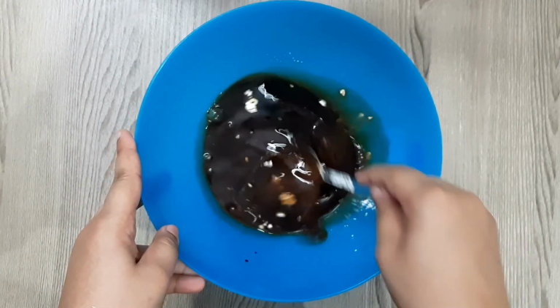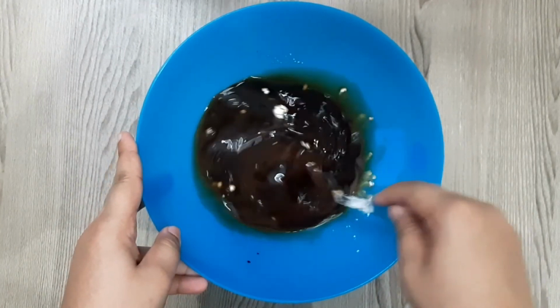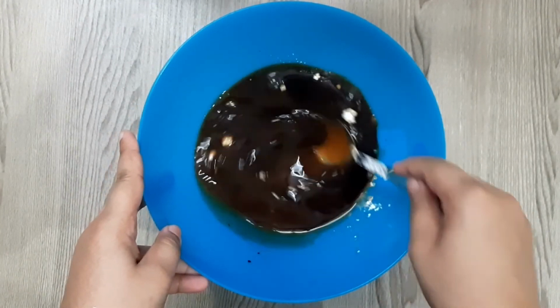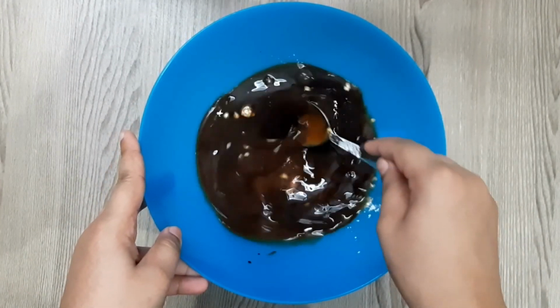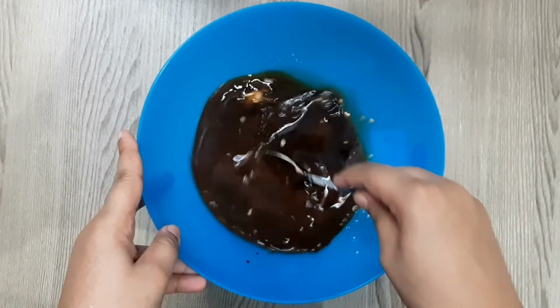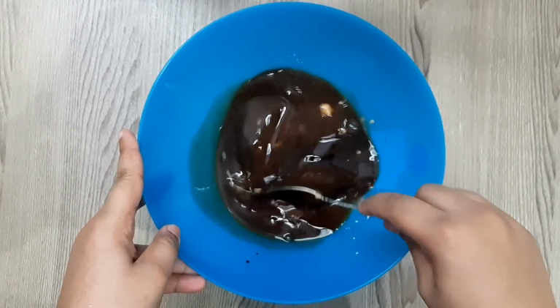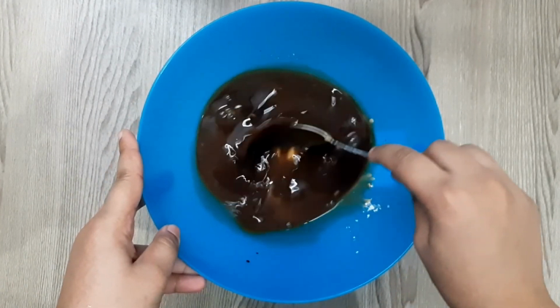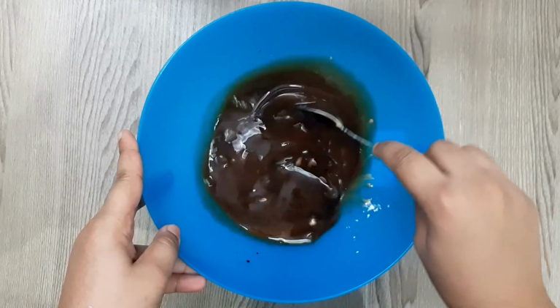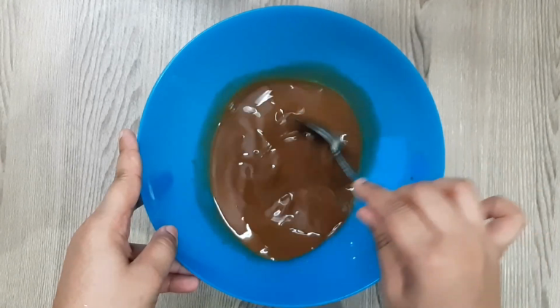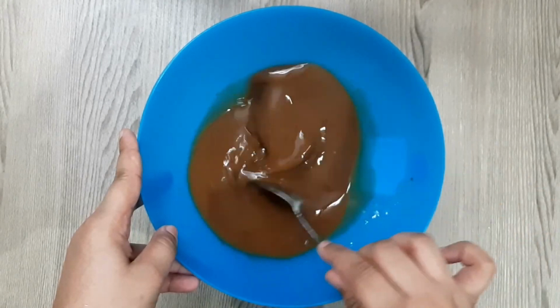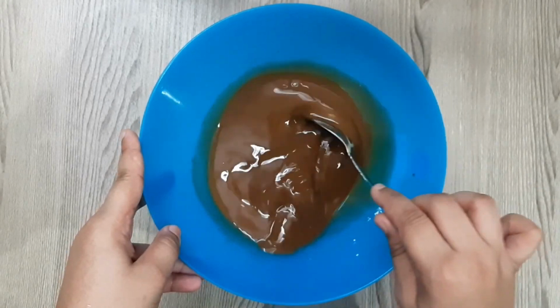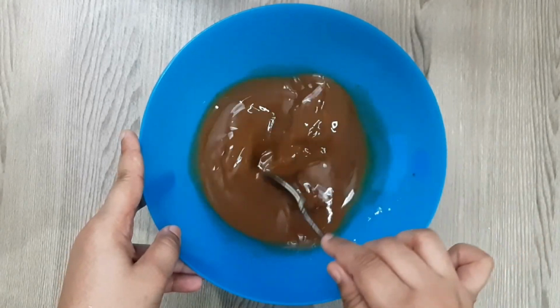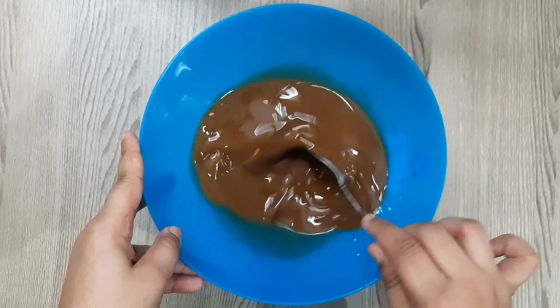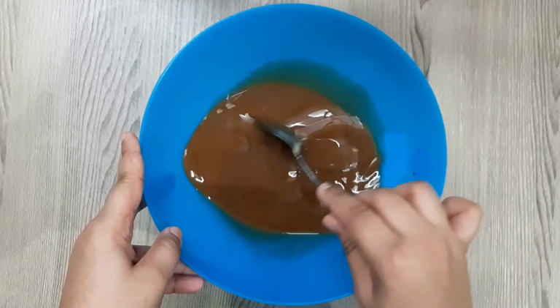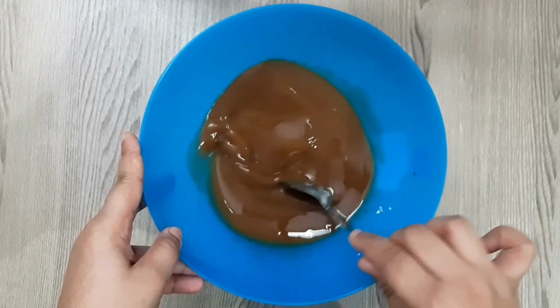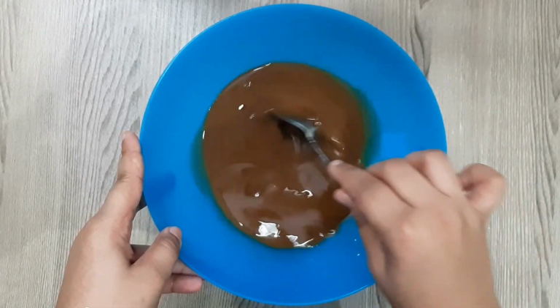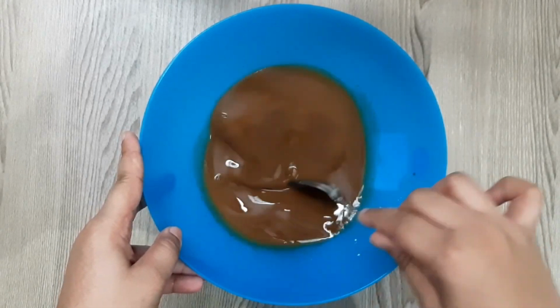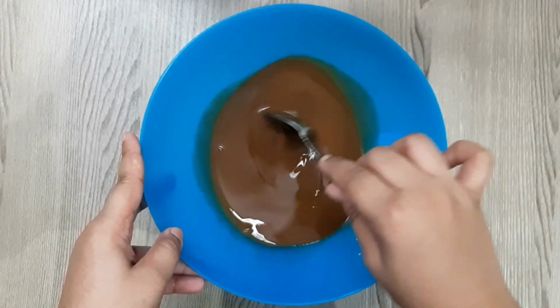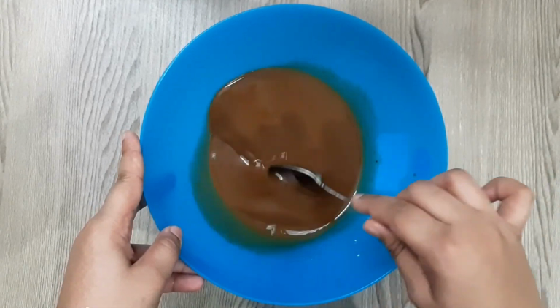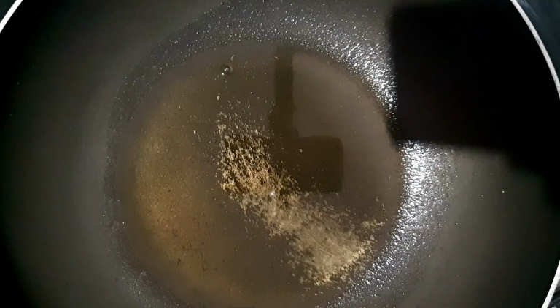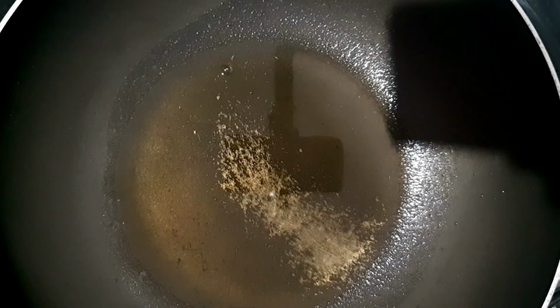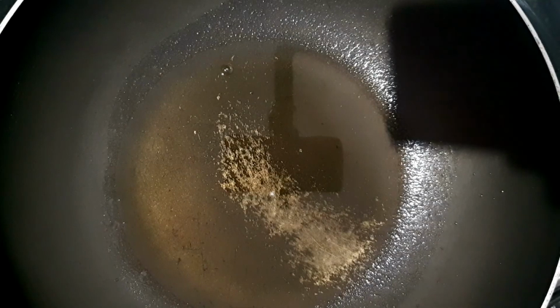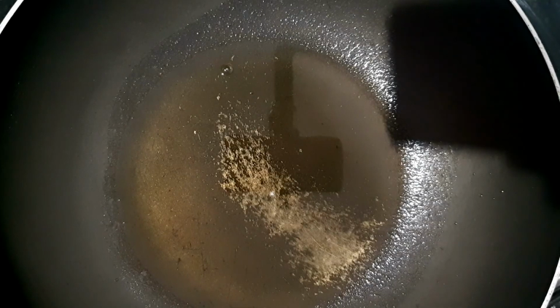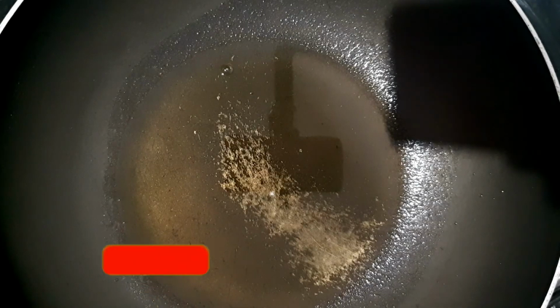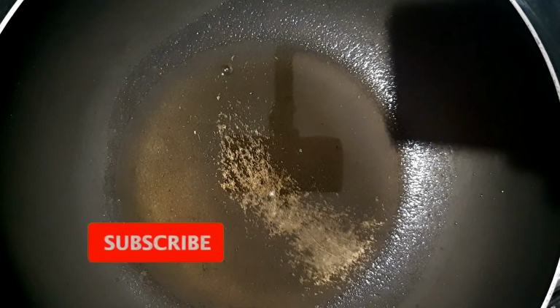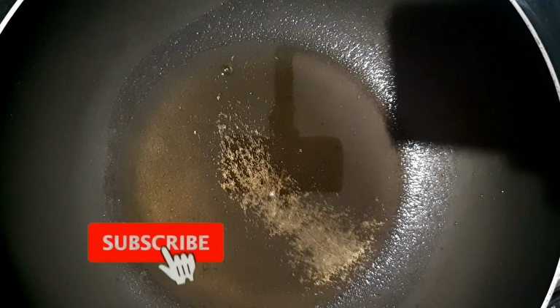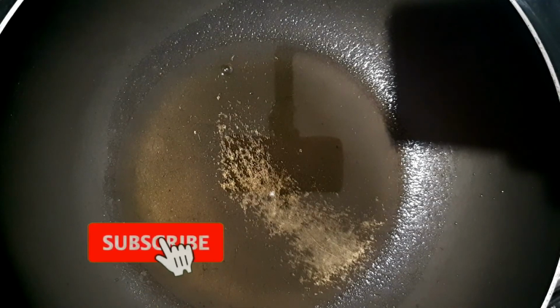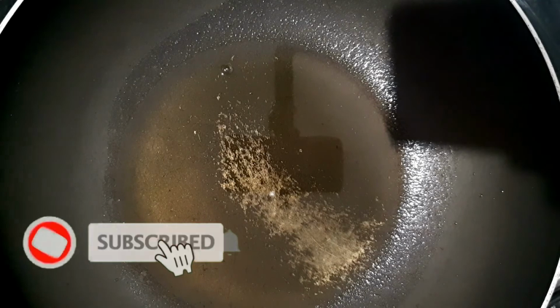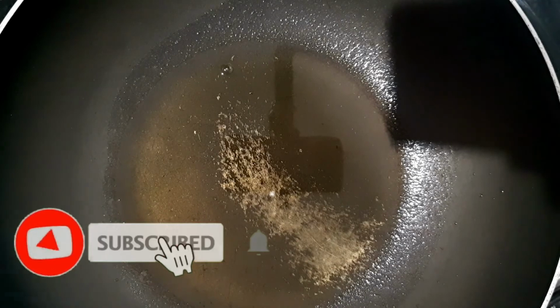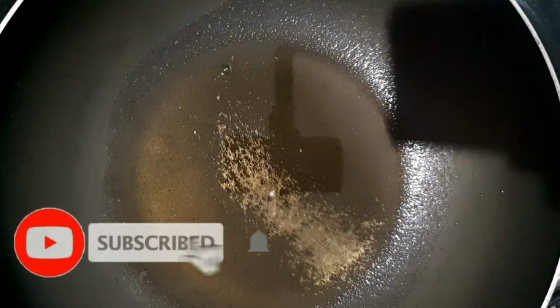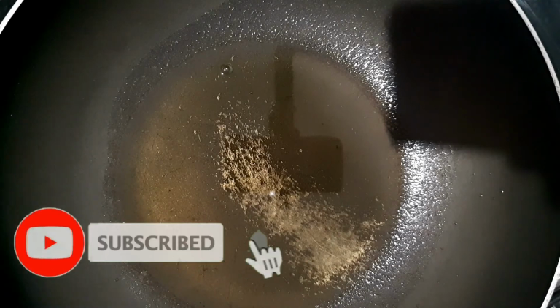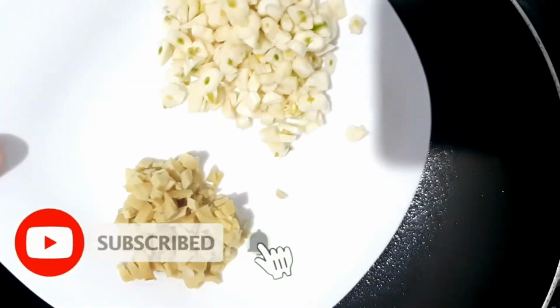This is a chili chicken gravy. Add chicken fry with oil — I will add 4 tbsp of oil, then mix it all in.